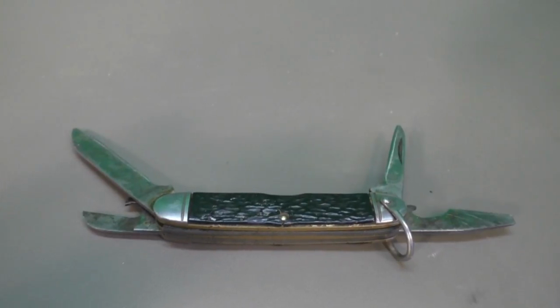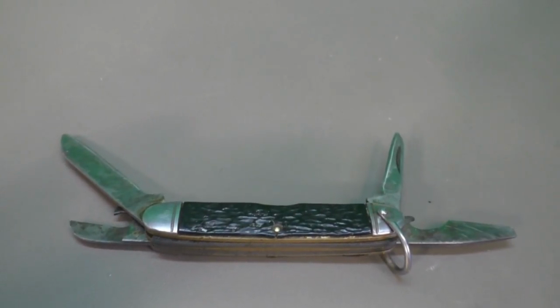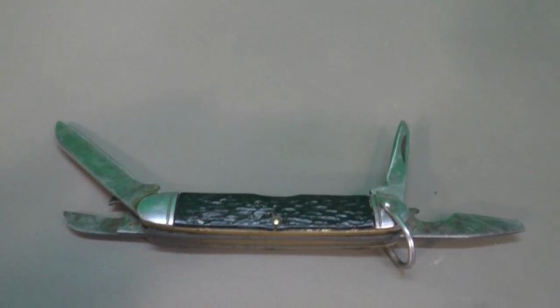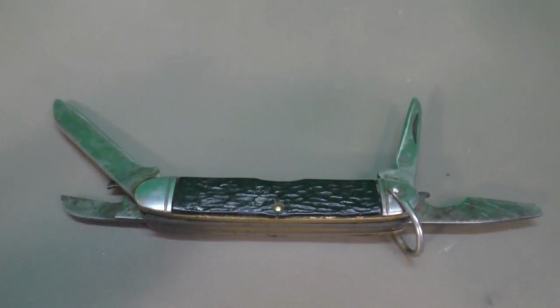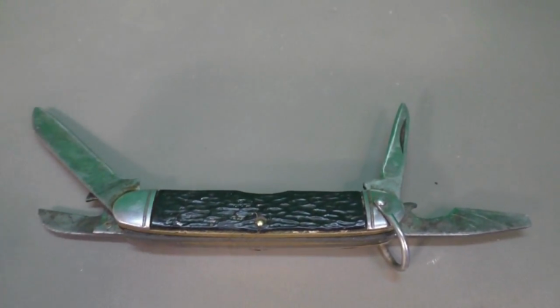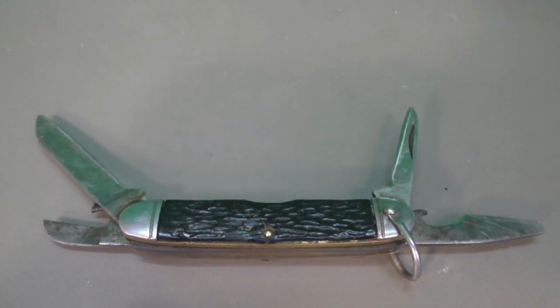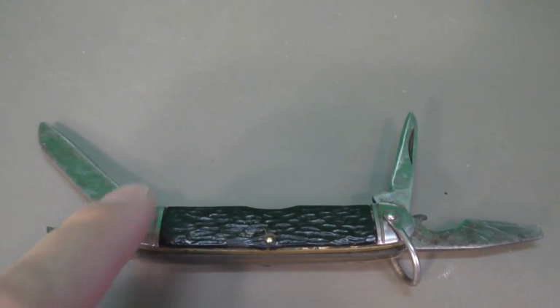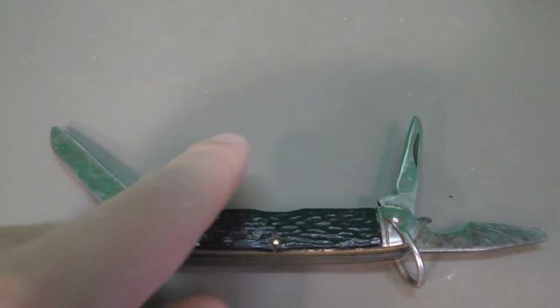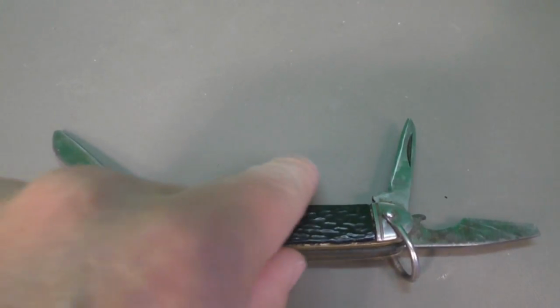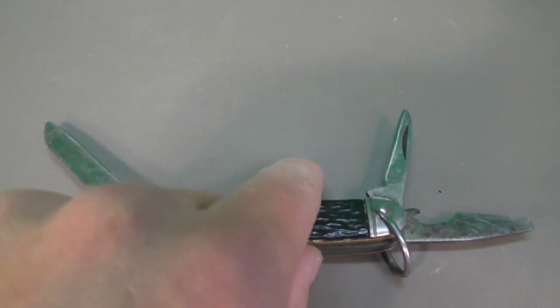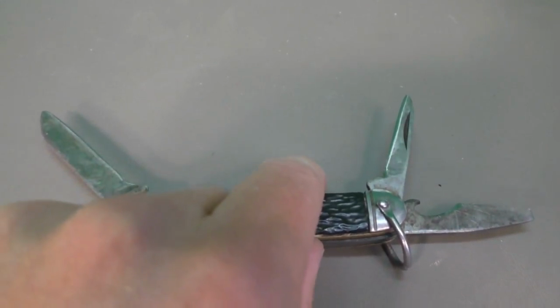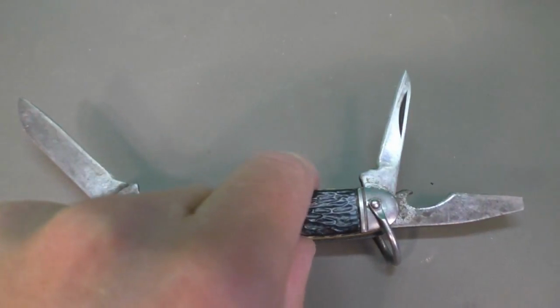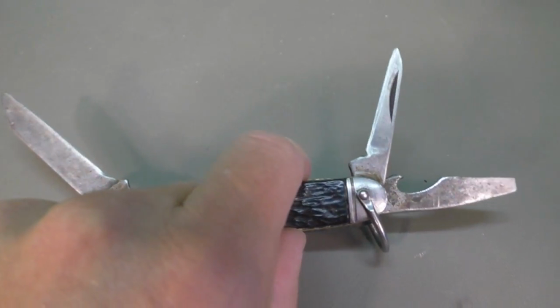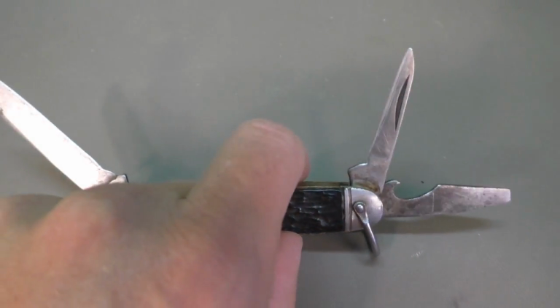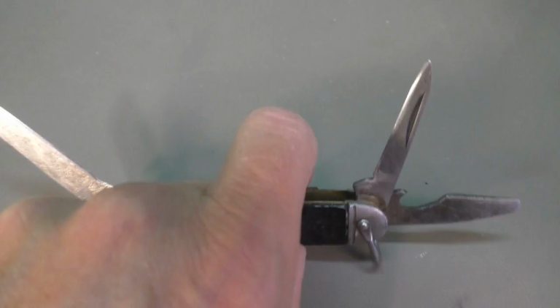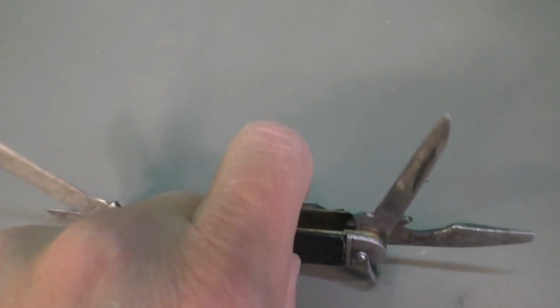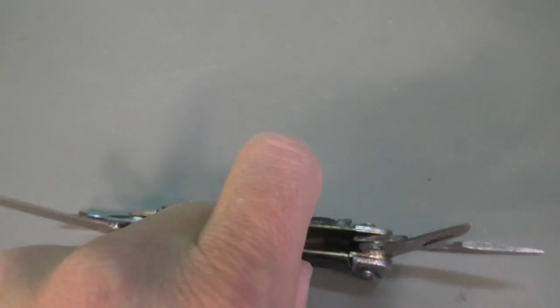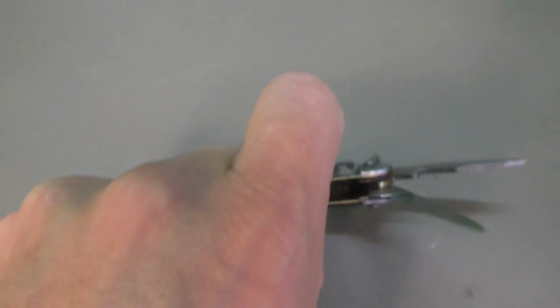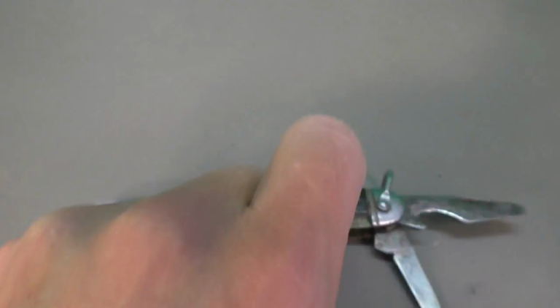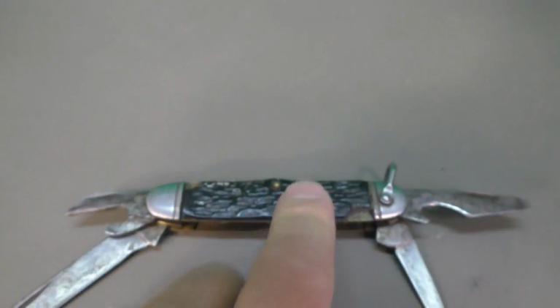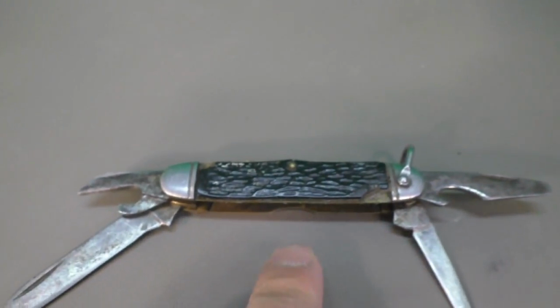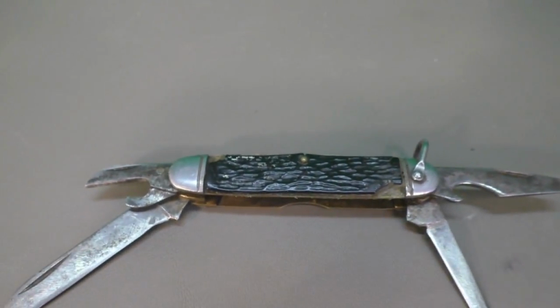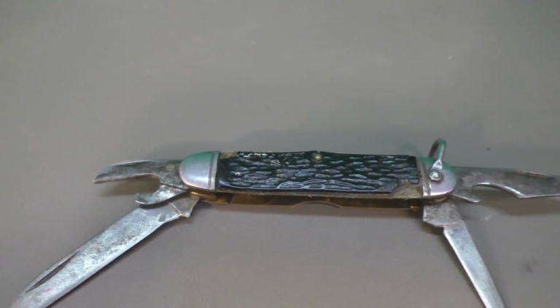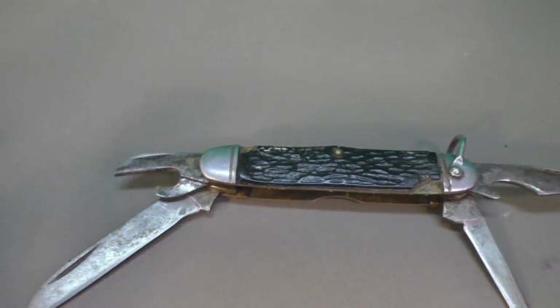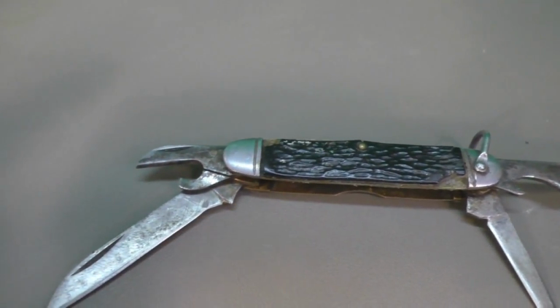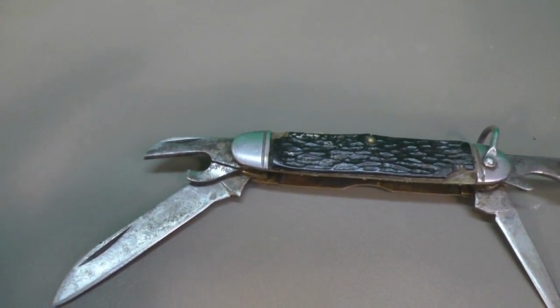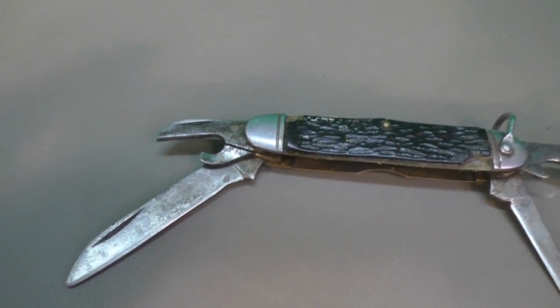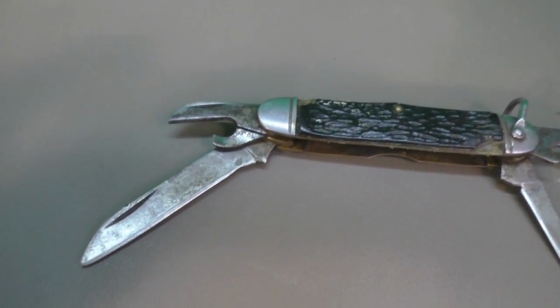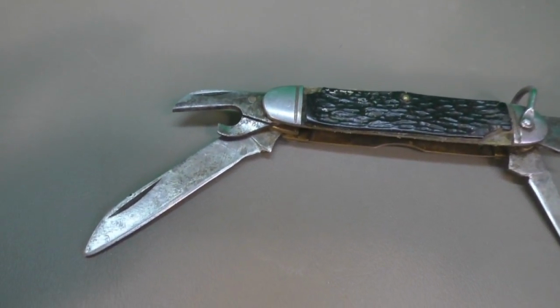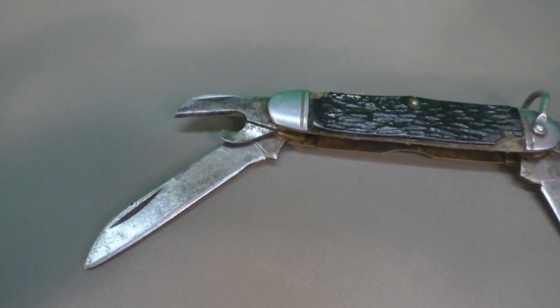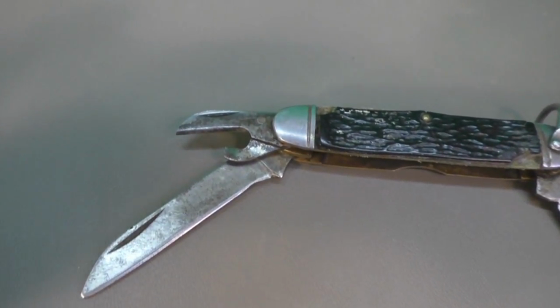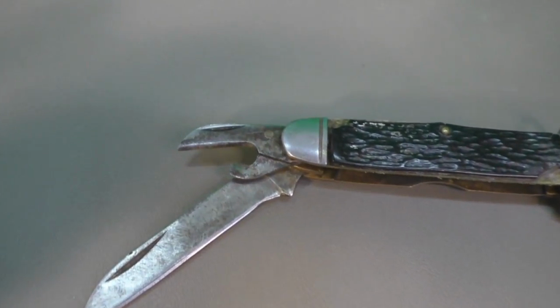Best I can tell, this is a Camillus knife — I do know that for sure. Best I can tell it's from the late 40s to 50s, around that time frame.